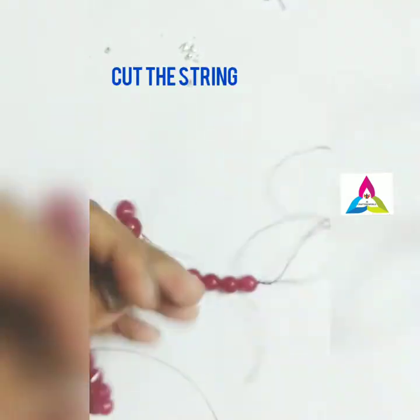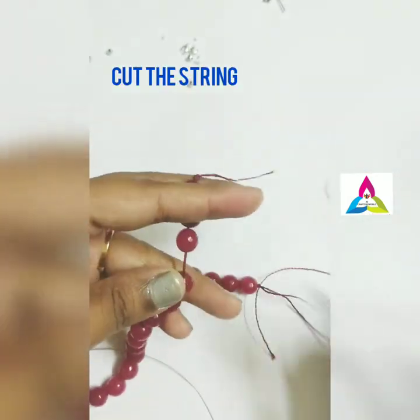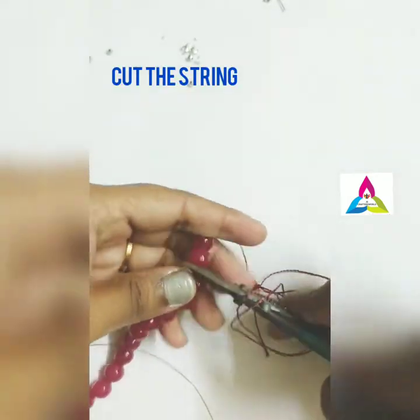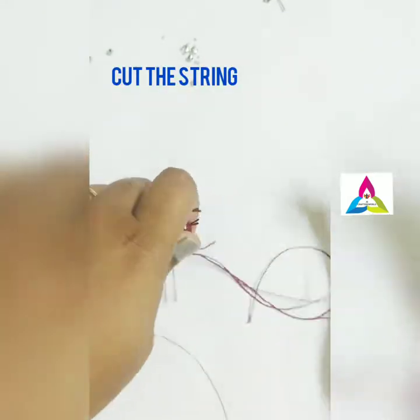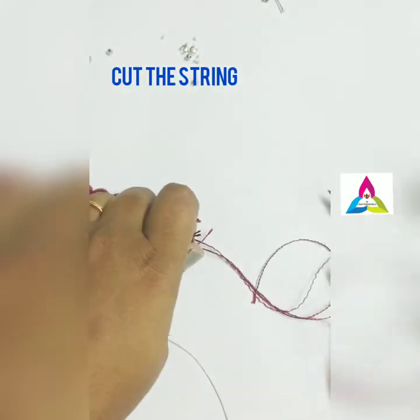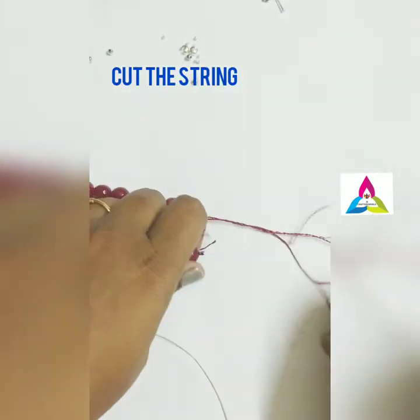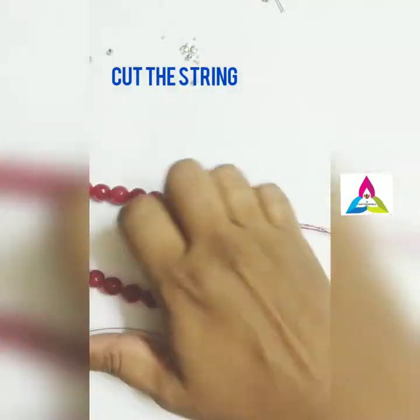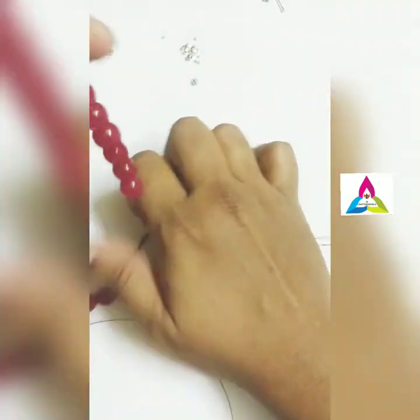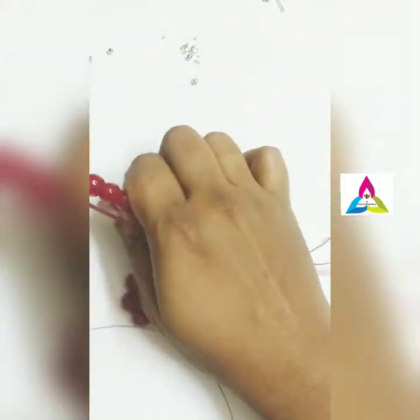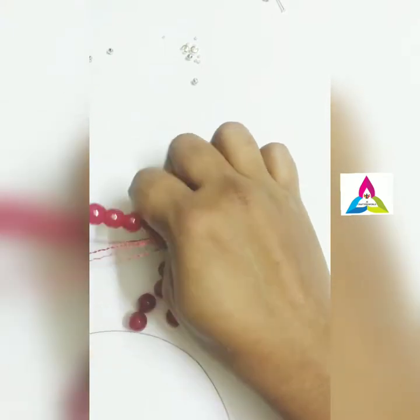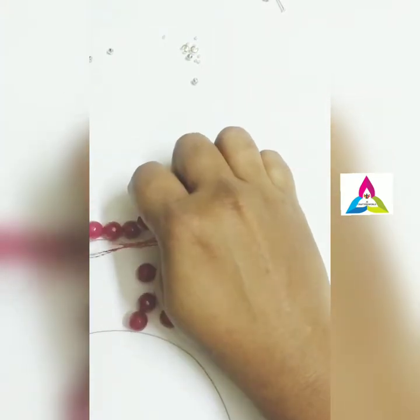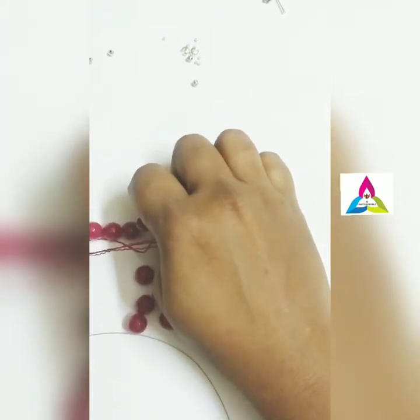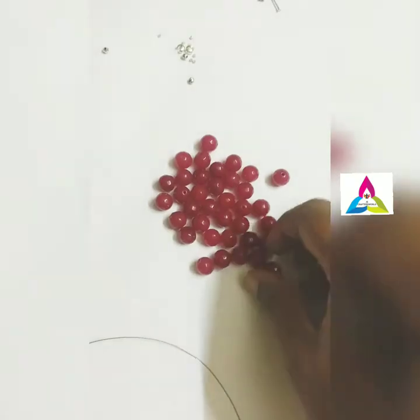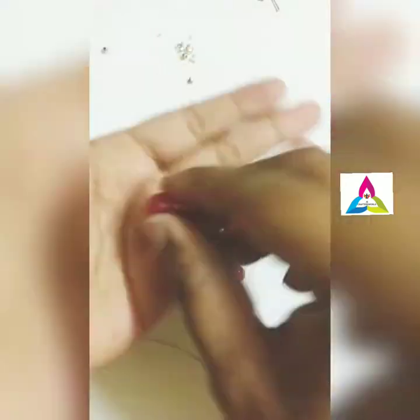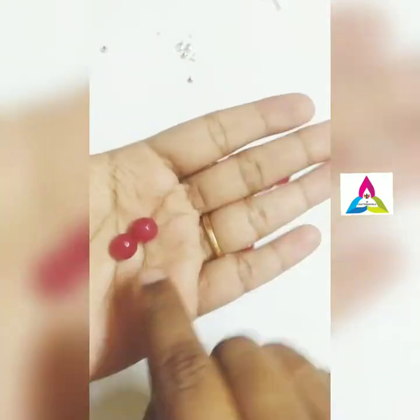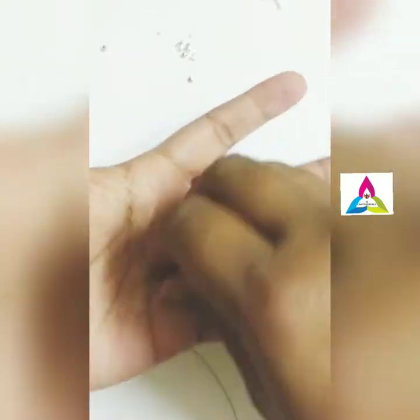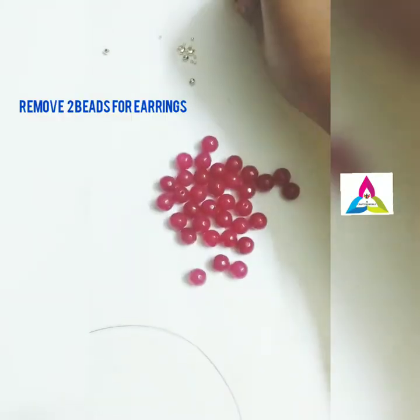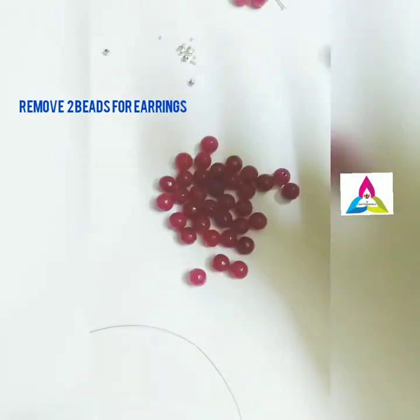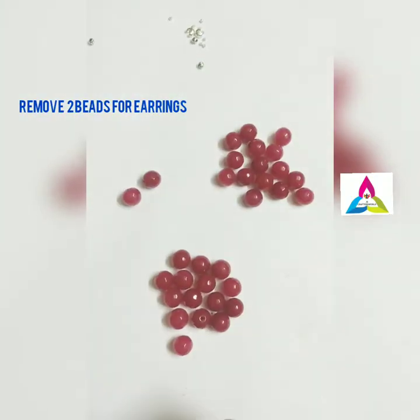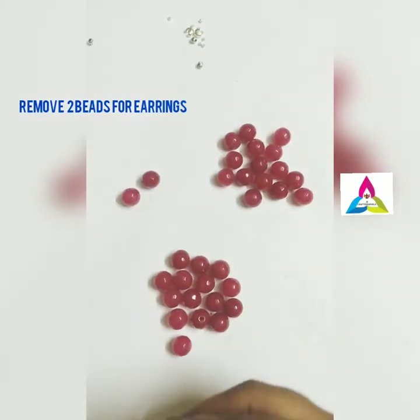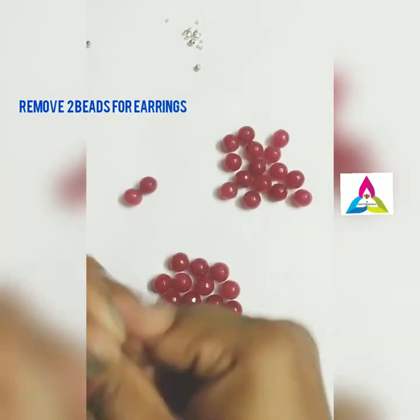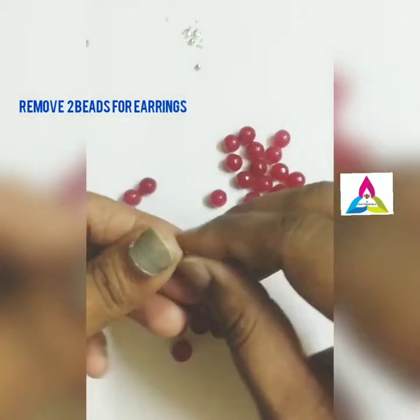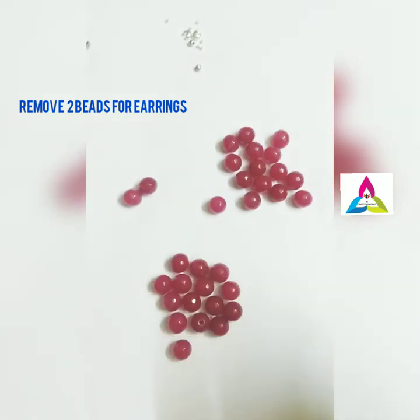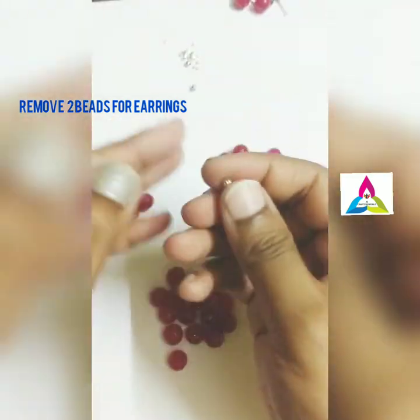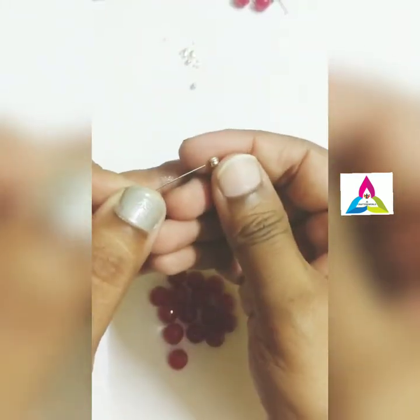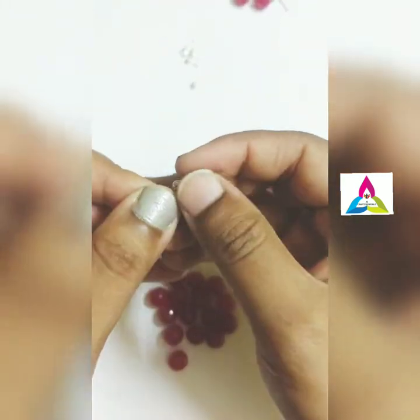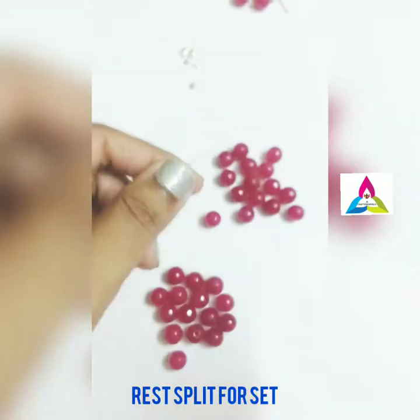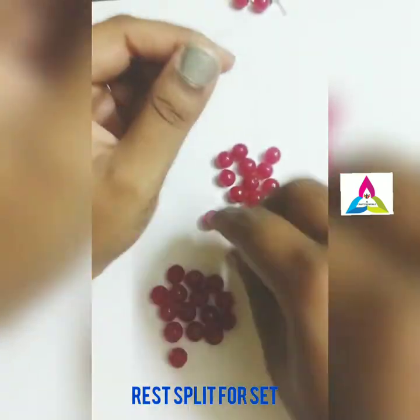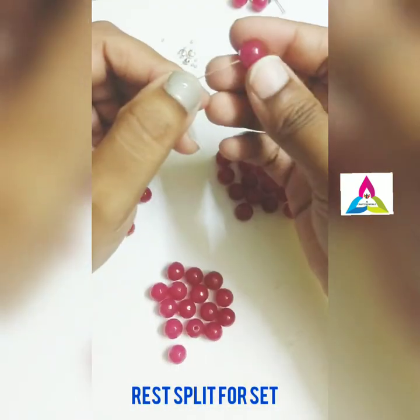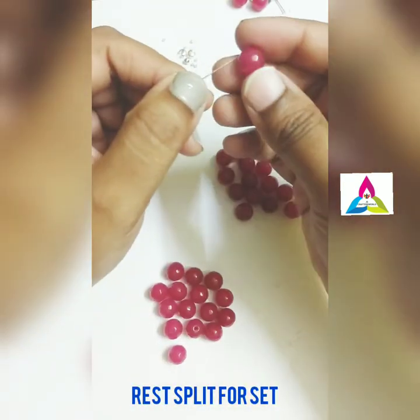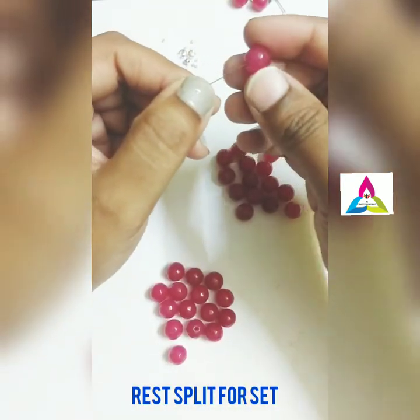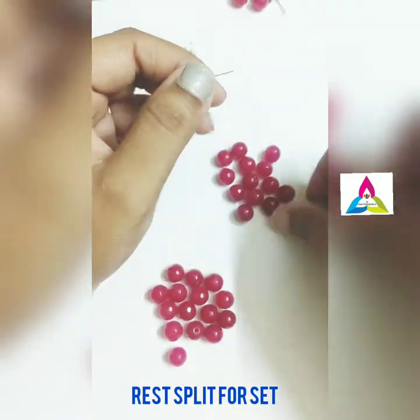The bead I have chosen here is agate — you can choose any sort of bead from the bead string. I am taking two beads for making the earrings, so the rest I have split according to the number of beads available.